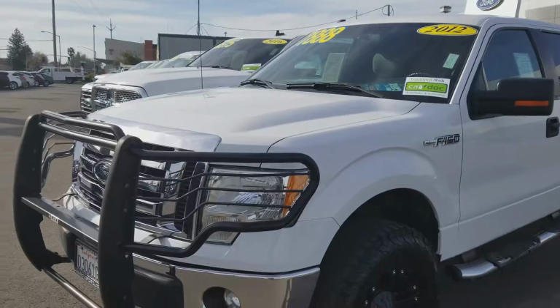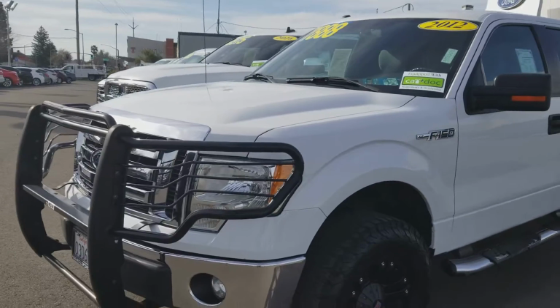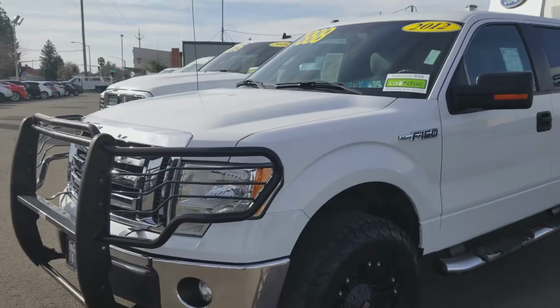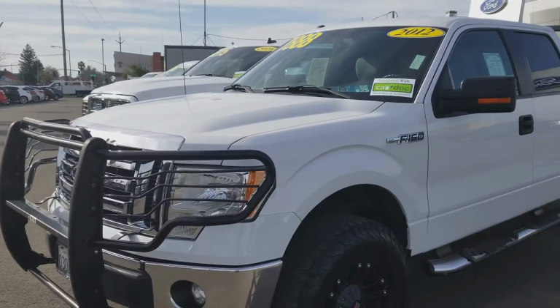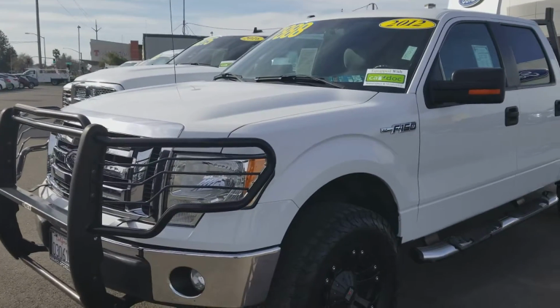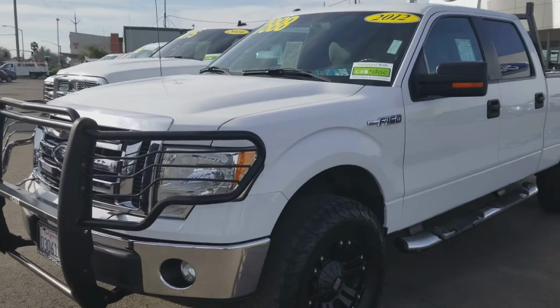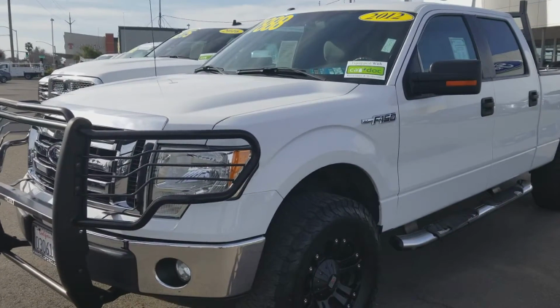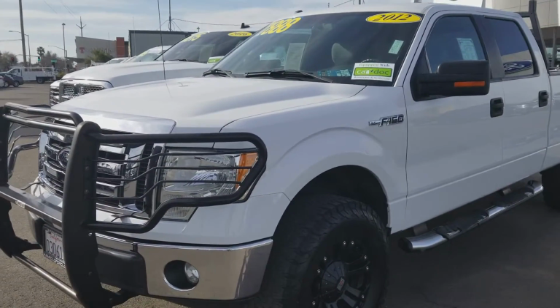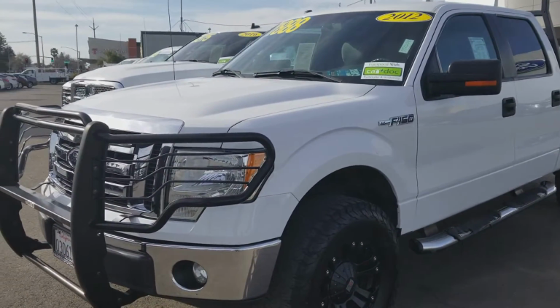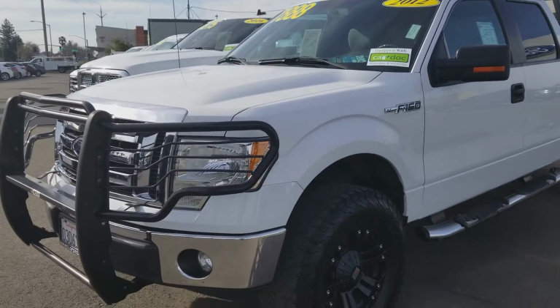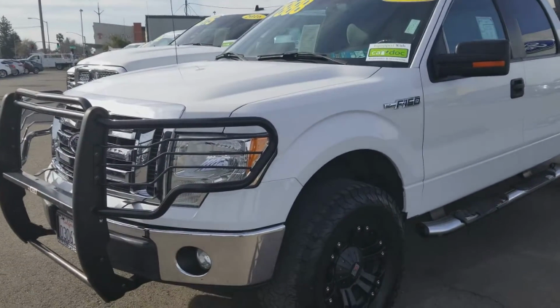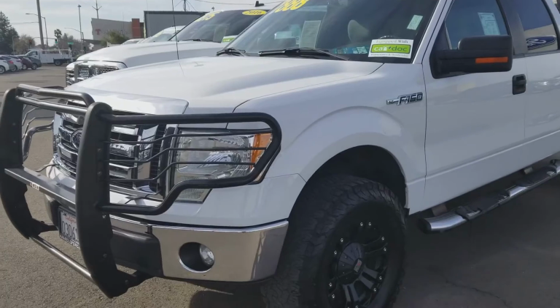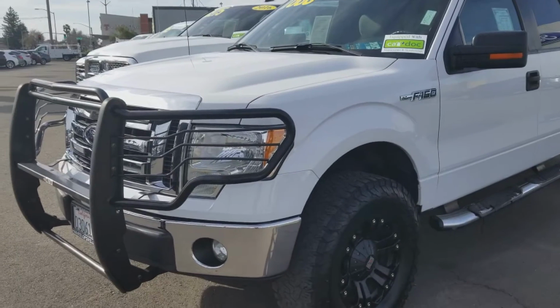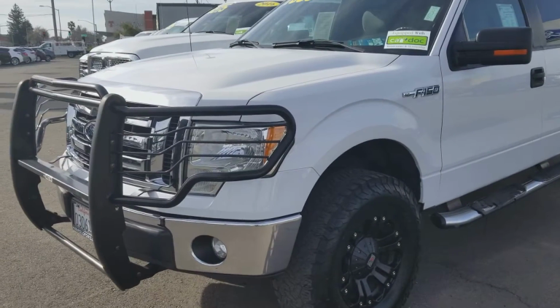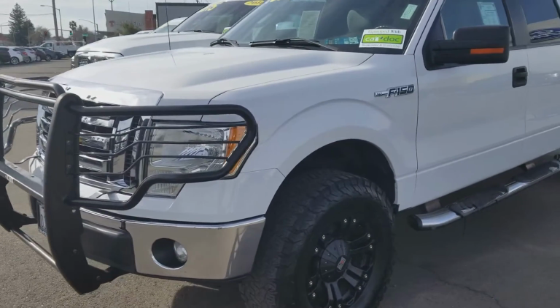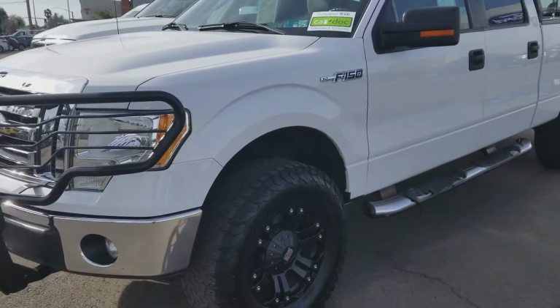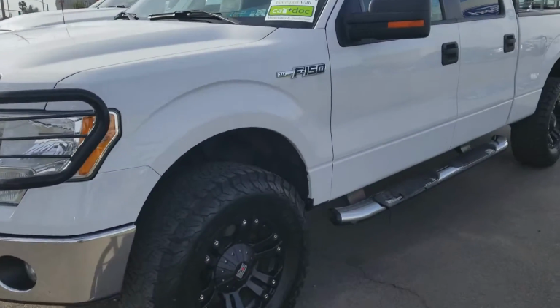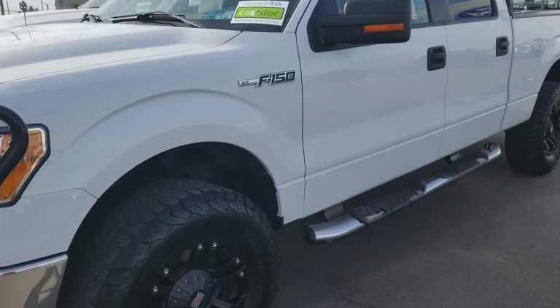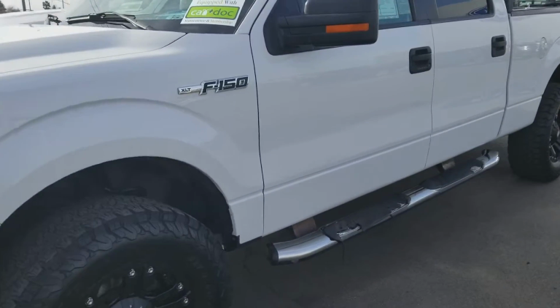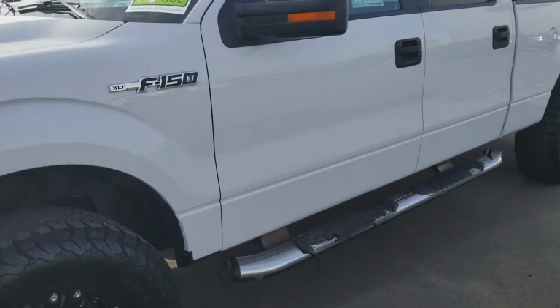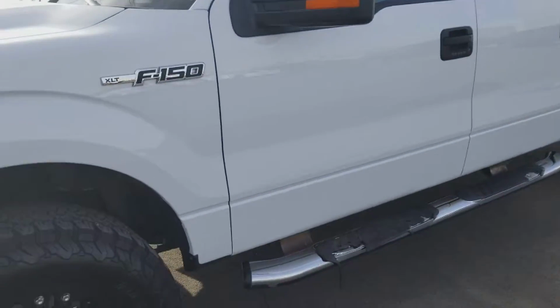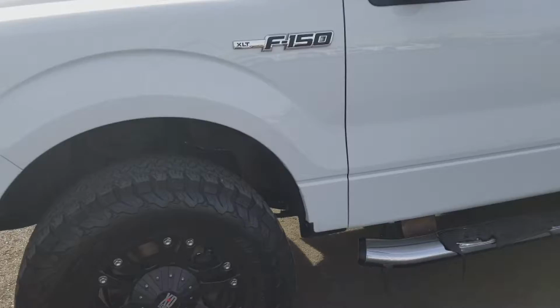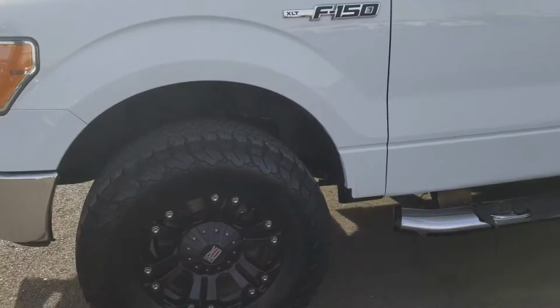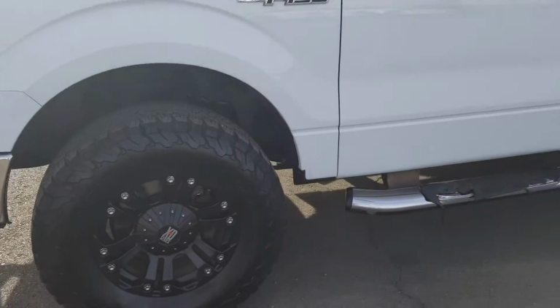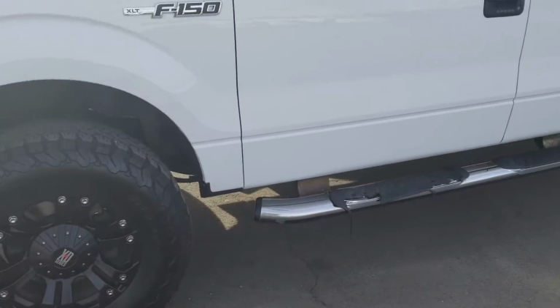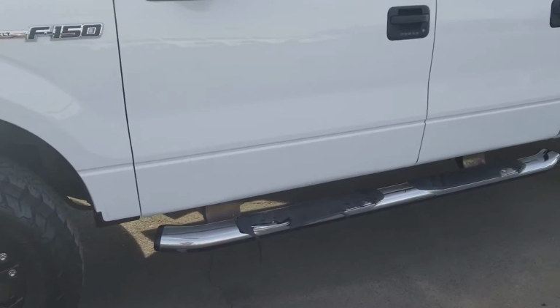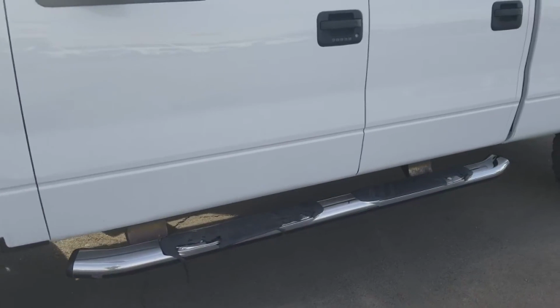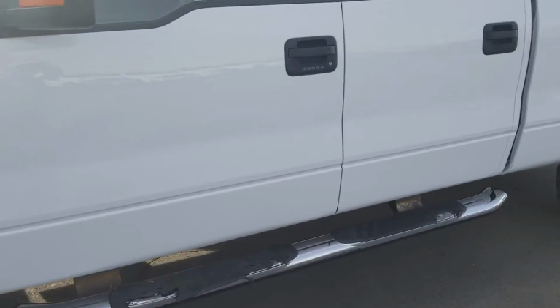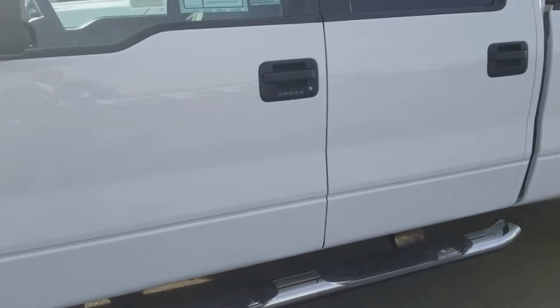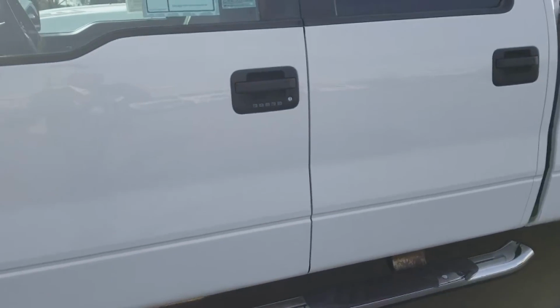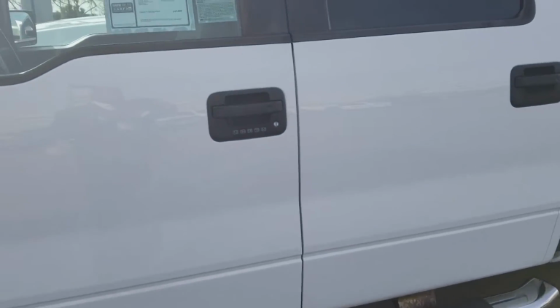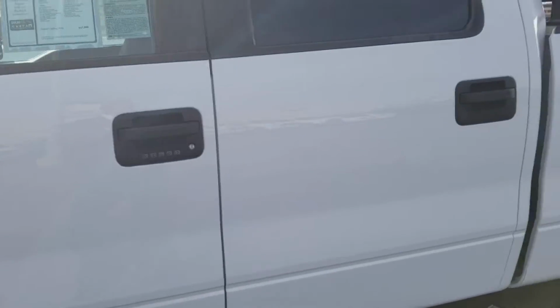Hello, my name is Charles Gumby Tanner and what we're looking at today is a beautiful used F-150 2012 5.0 XLT V8. It has nice rims, running bars, keyless entry.